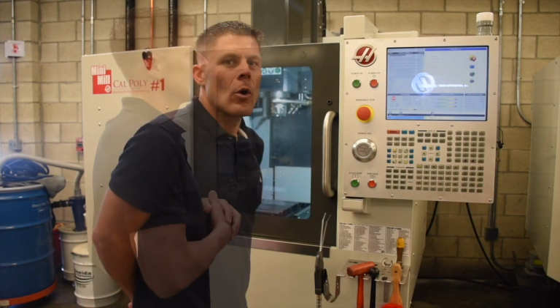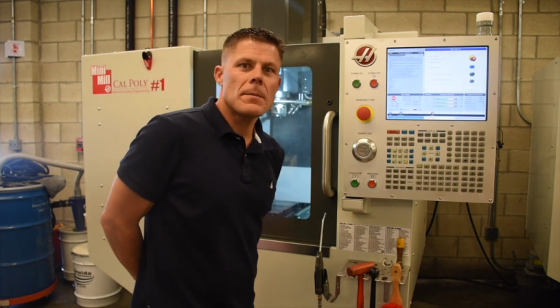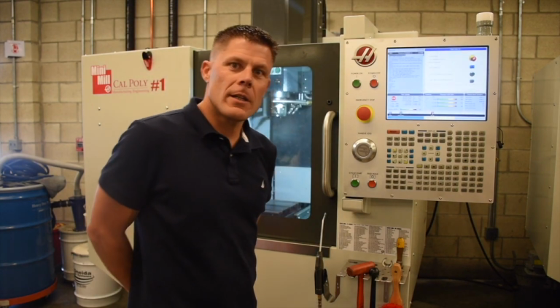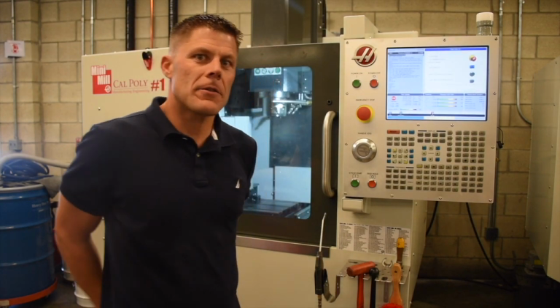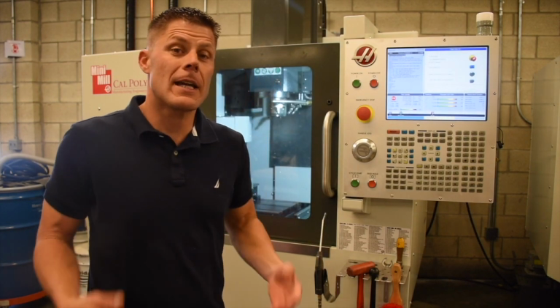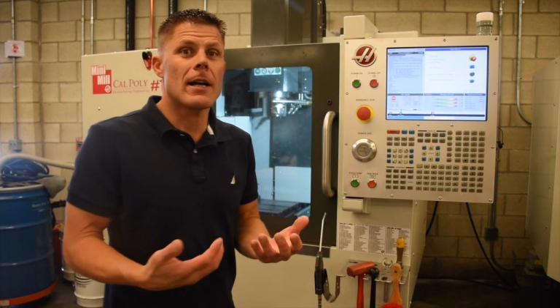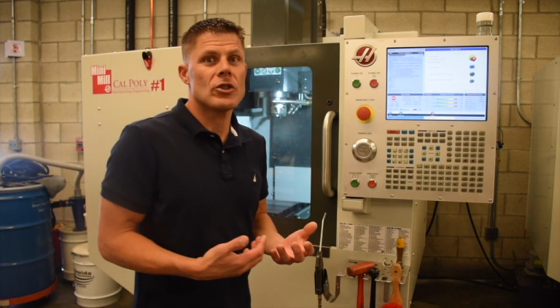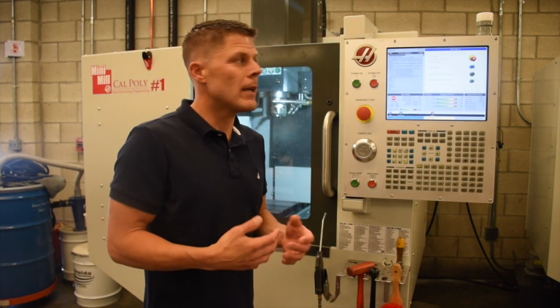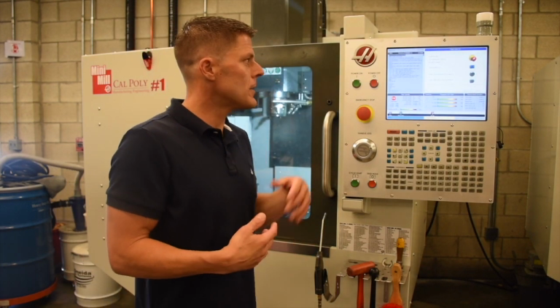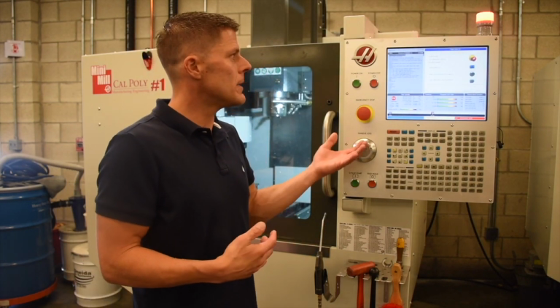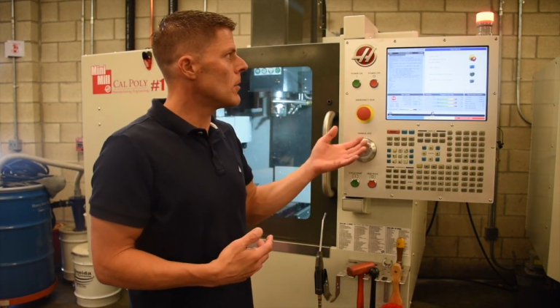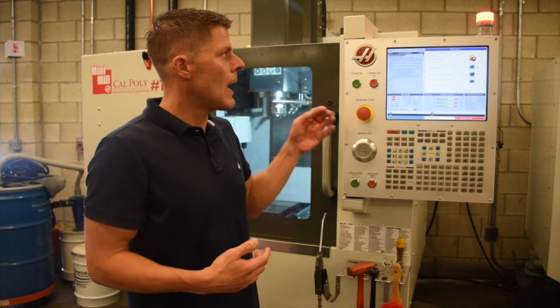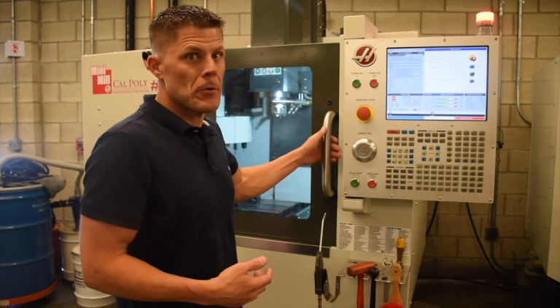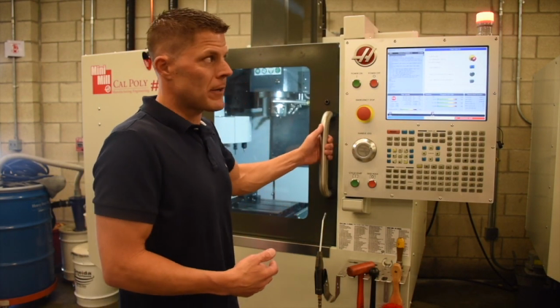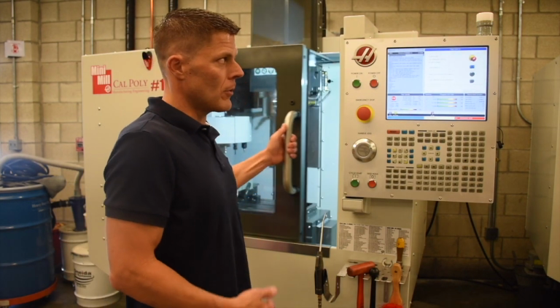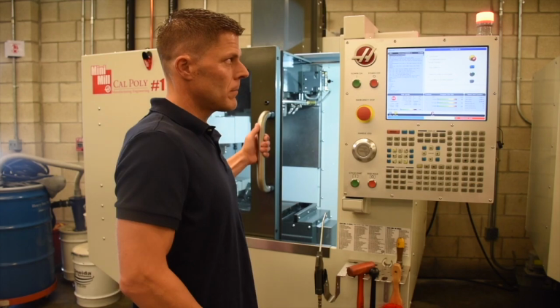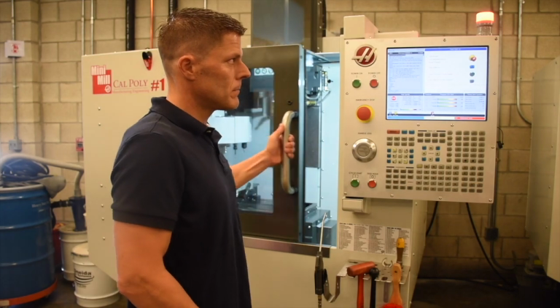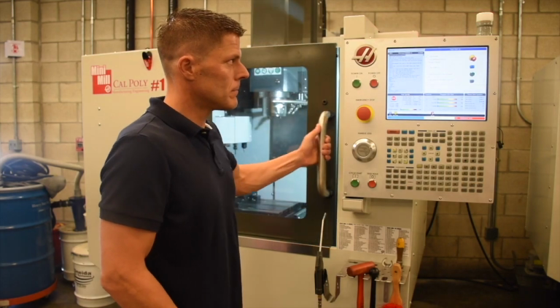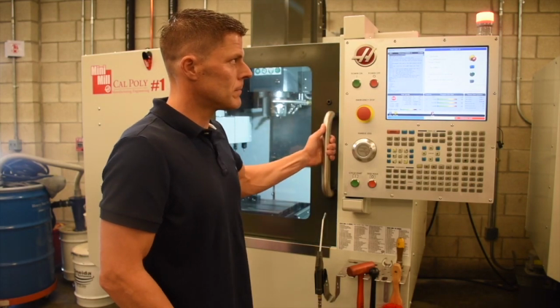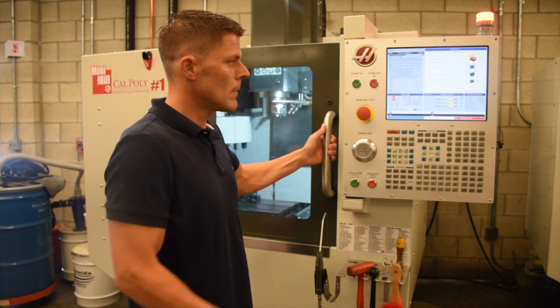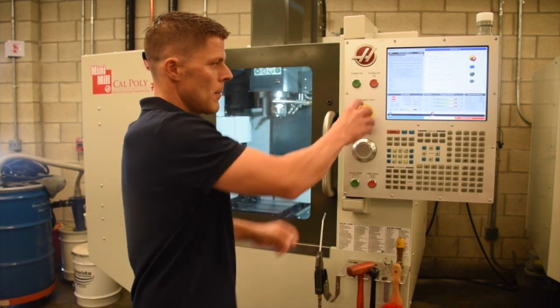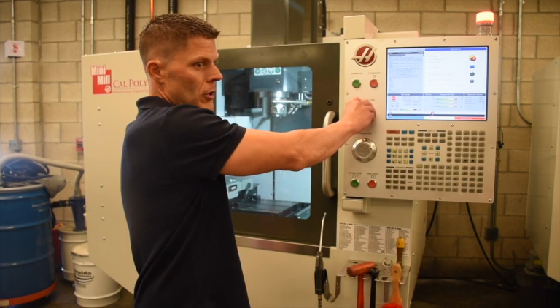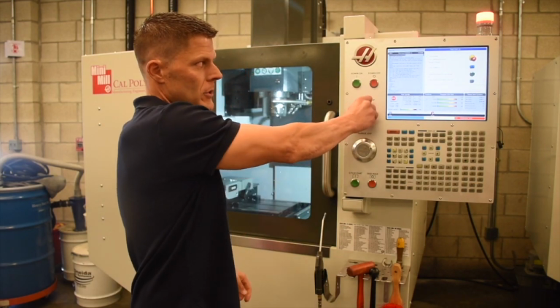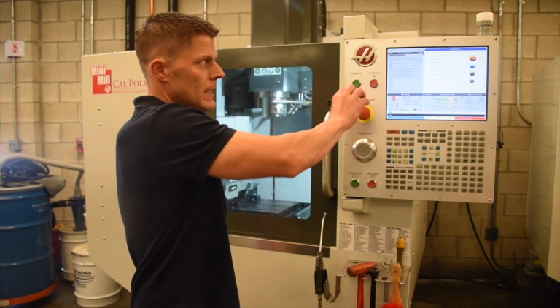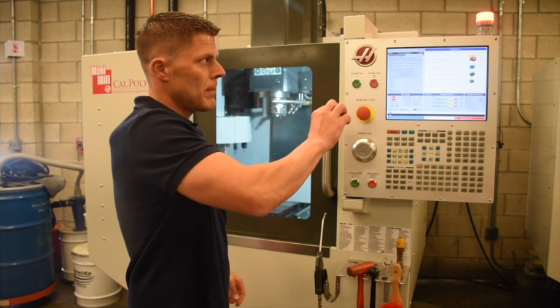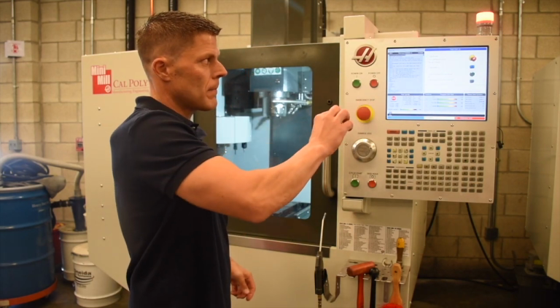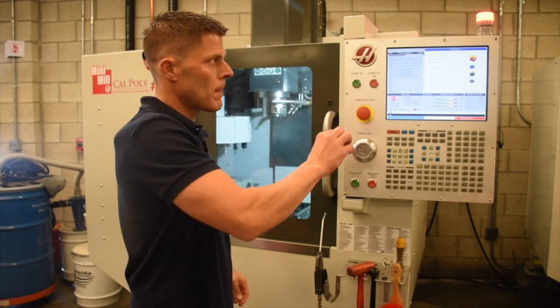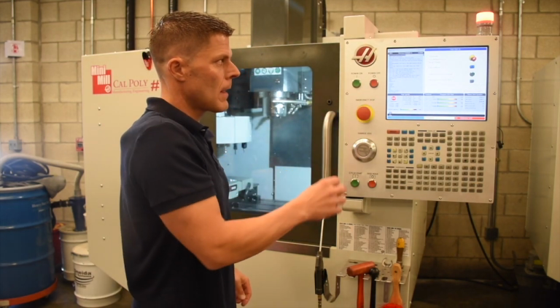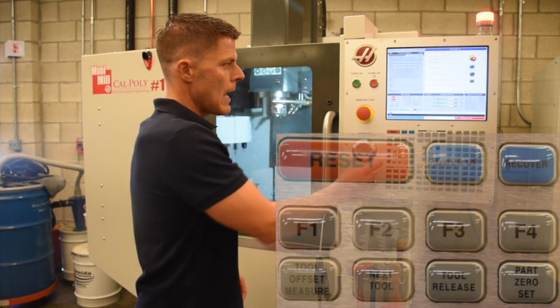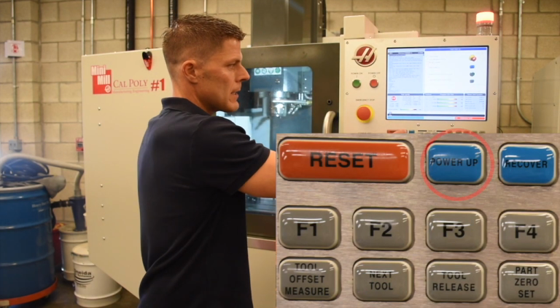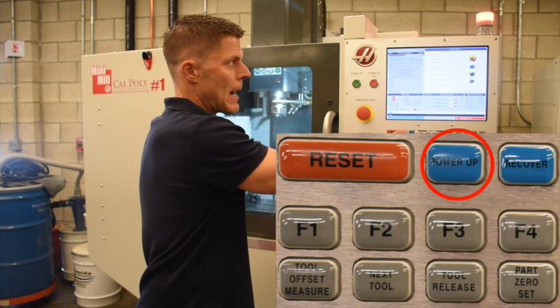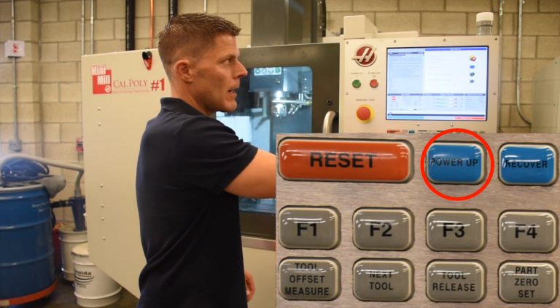Once the machine has run through this diagnostics check, it's ready to have you cycle the door, pull the emergency stop, and press power up.